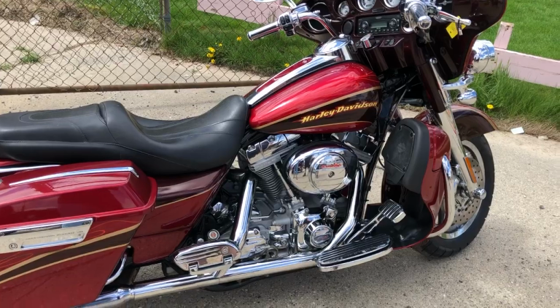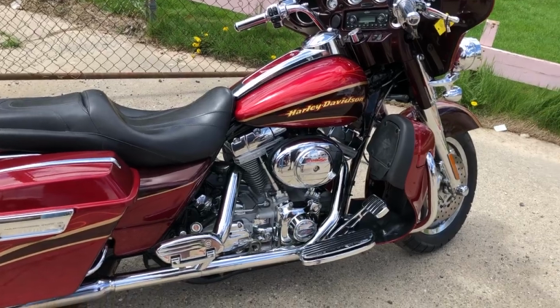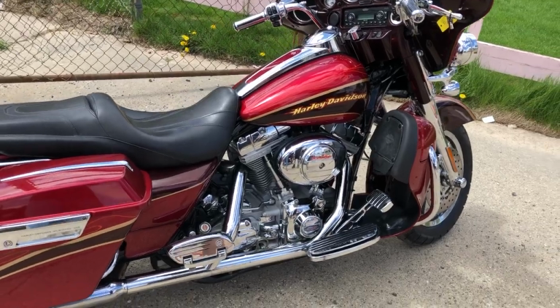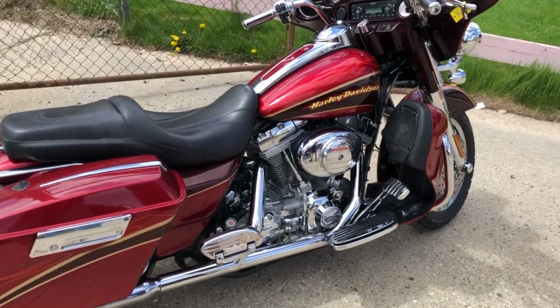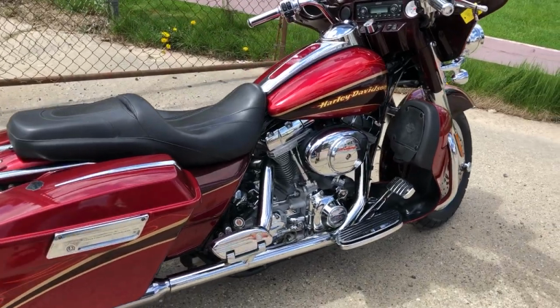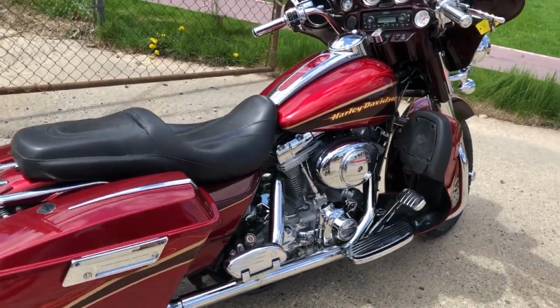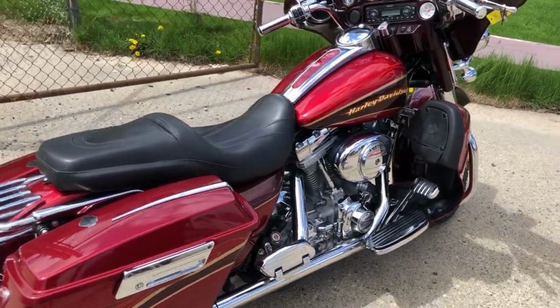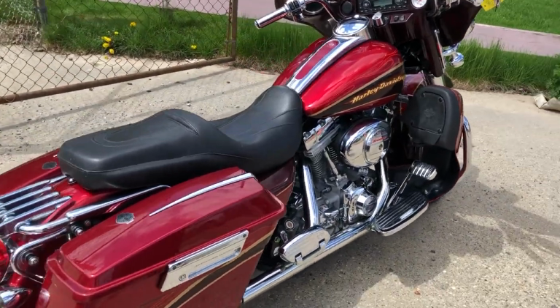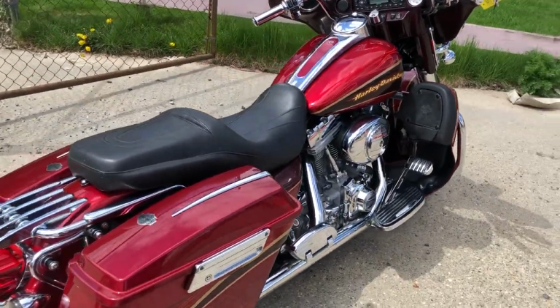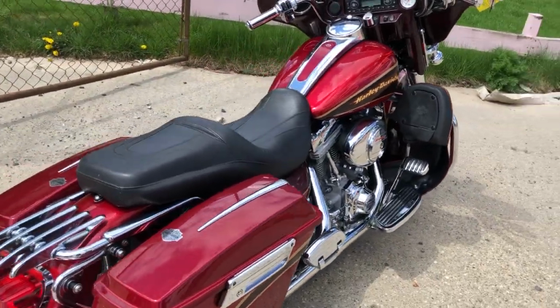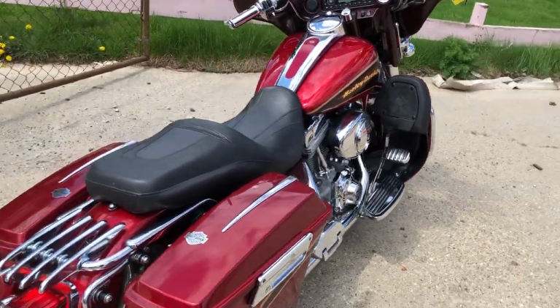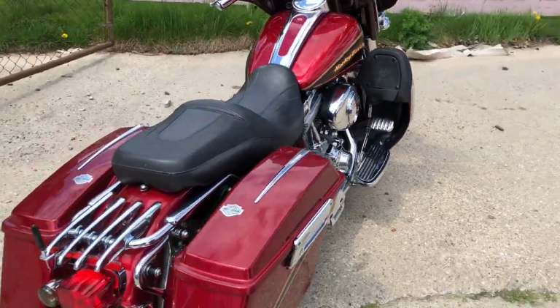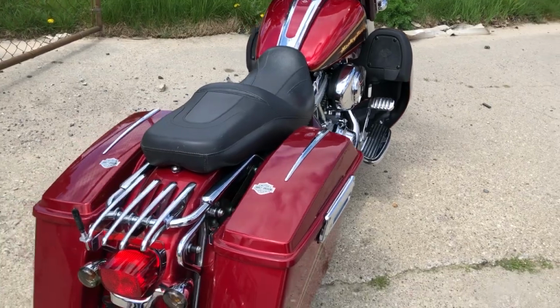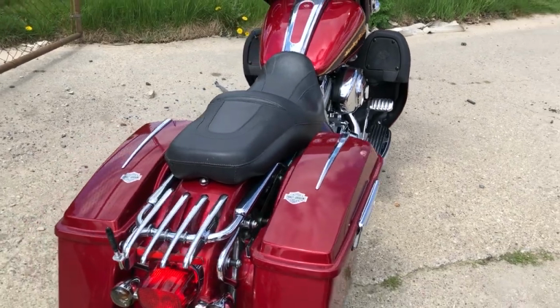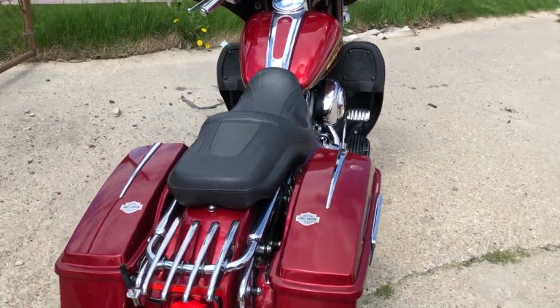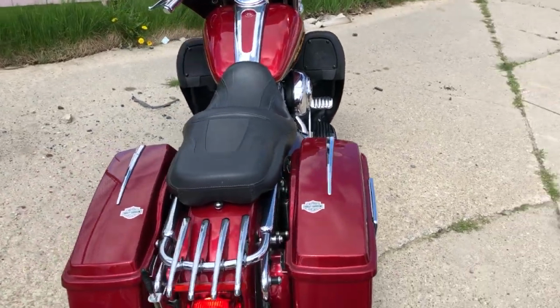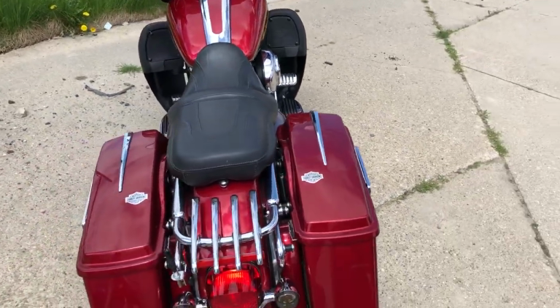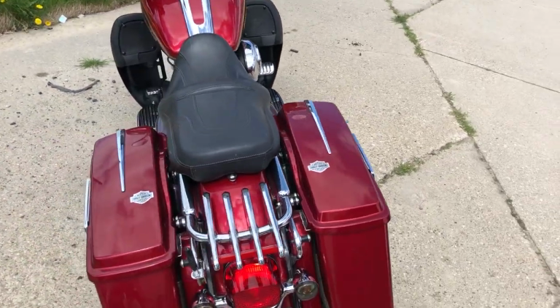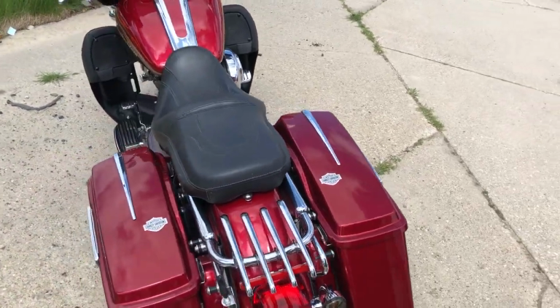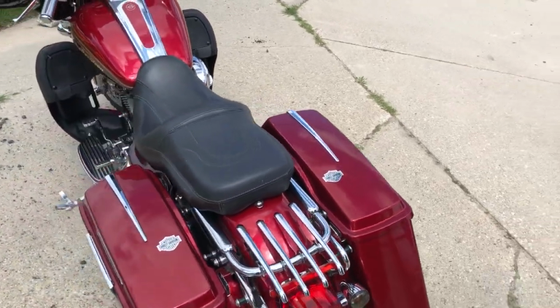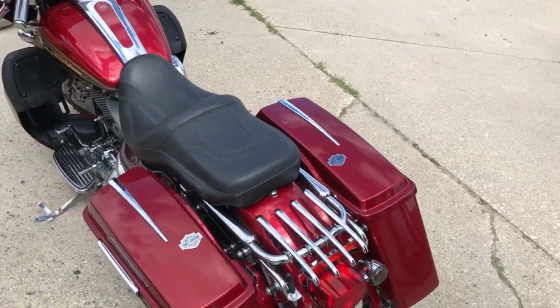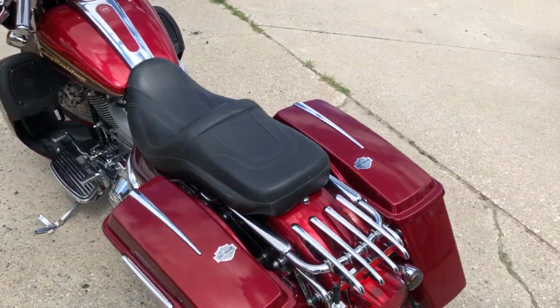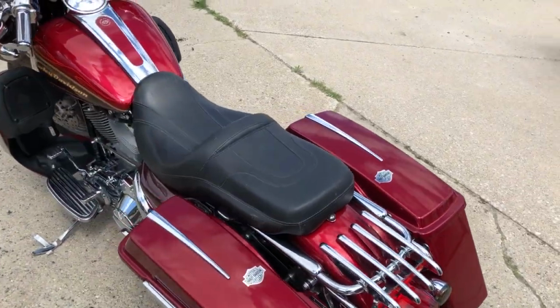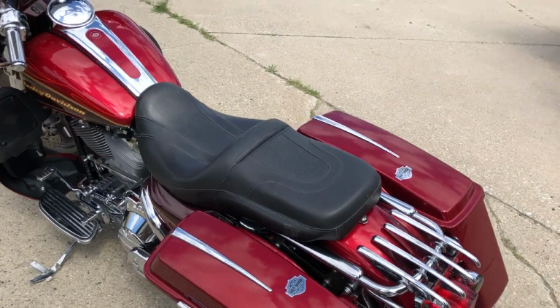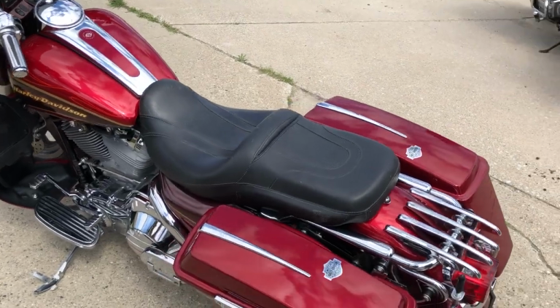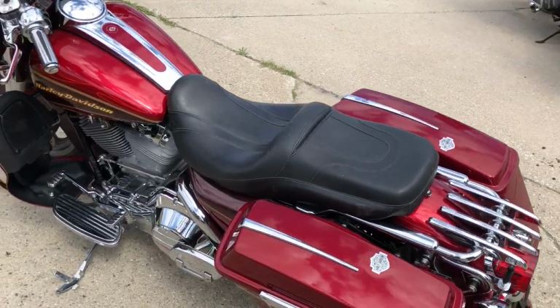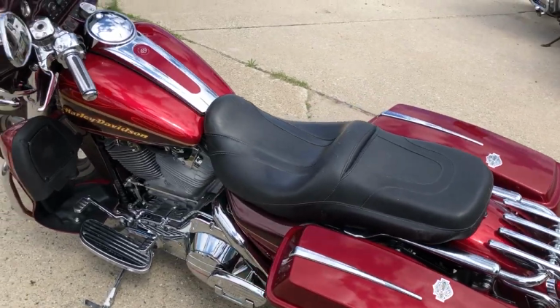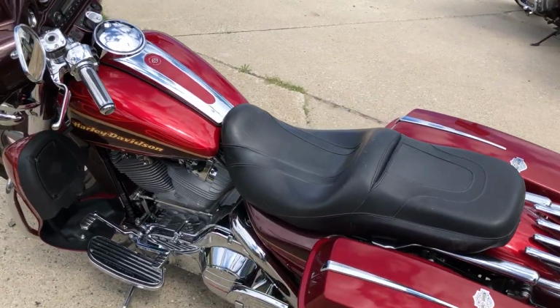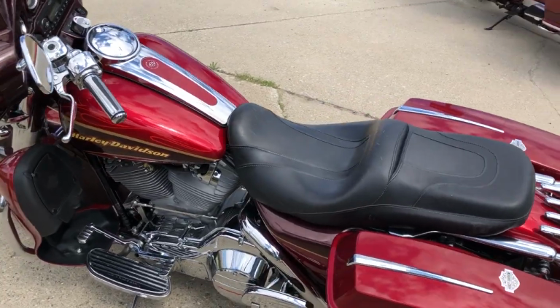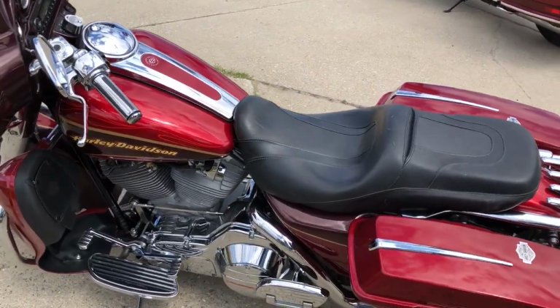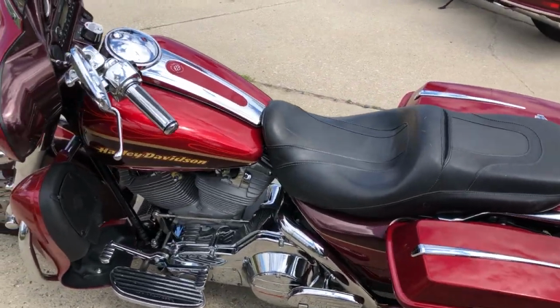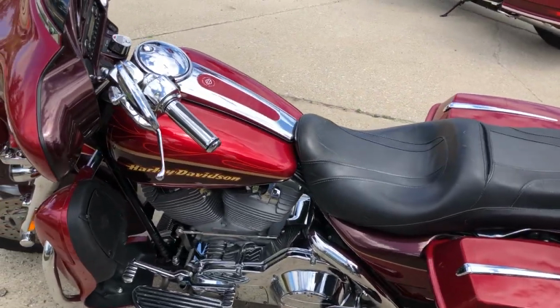Hey guys, ApprovalPowerSports.com here. Got one clean low mileage Screamin' Eagle for sale. It's a 2005 Screamin' Eagle Electroglide, 14,488 miles. Hard to find bike — almost impossible to find with that kind of miles on it.